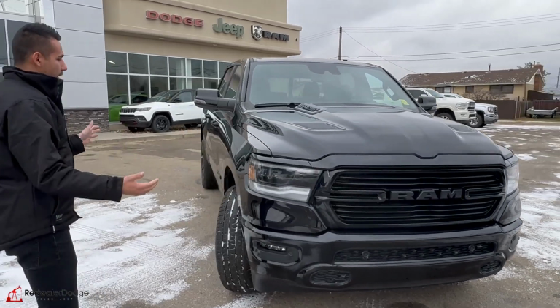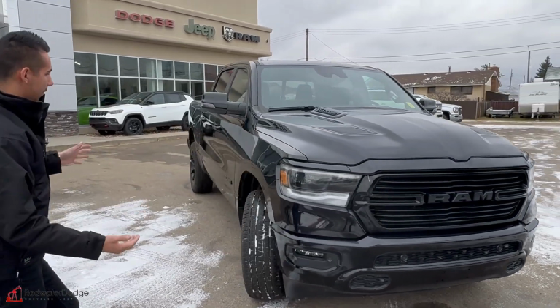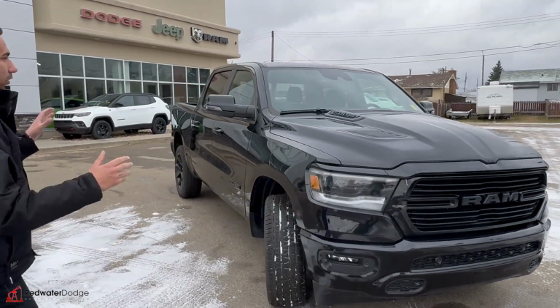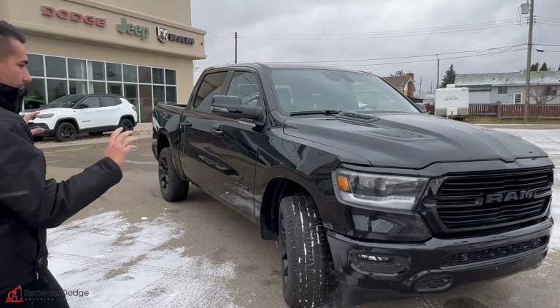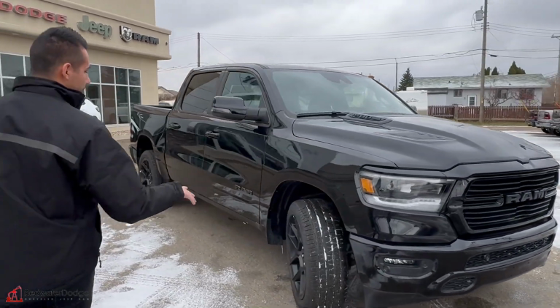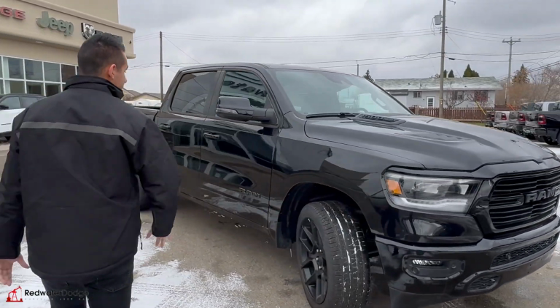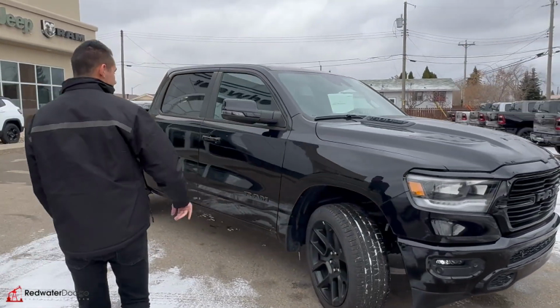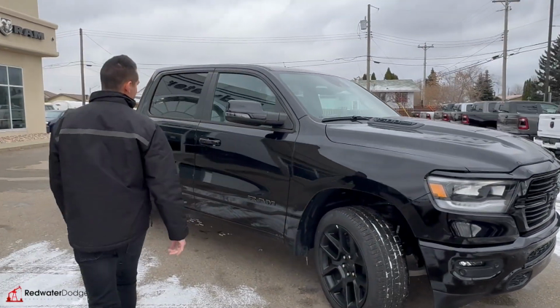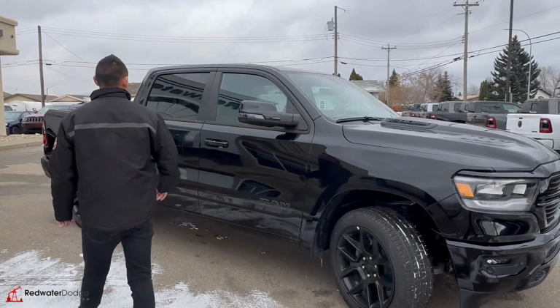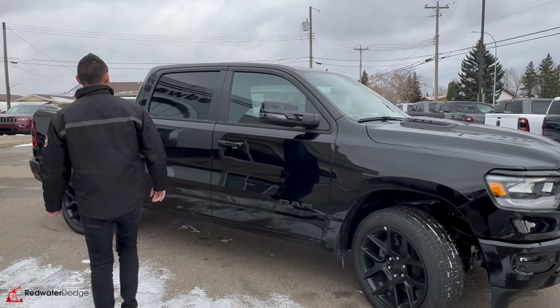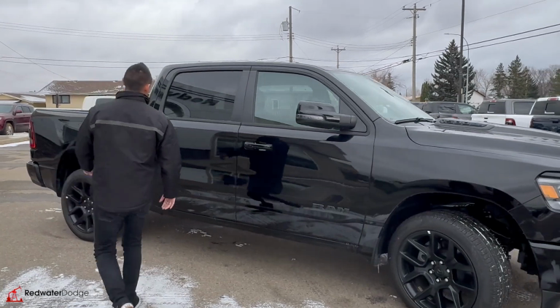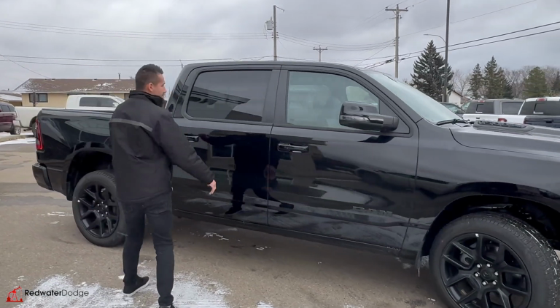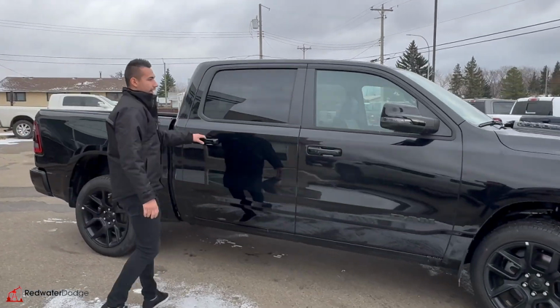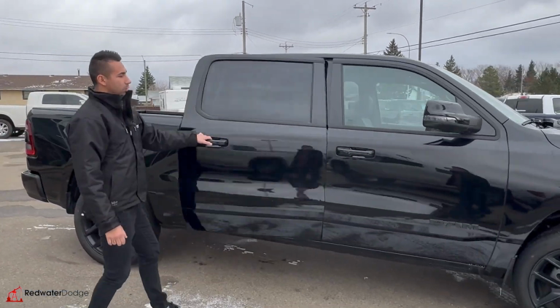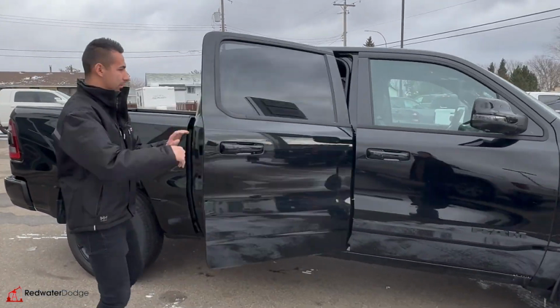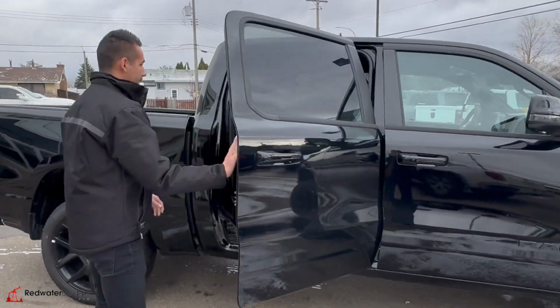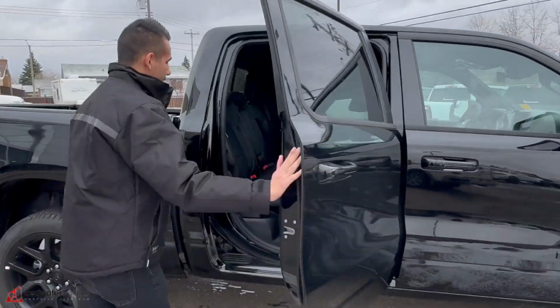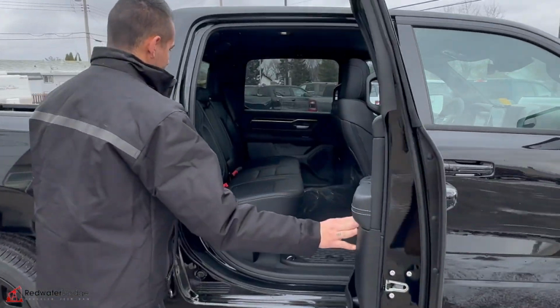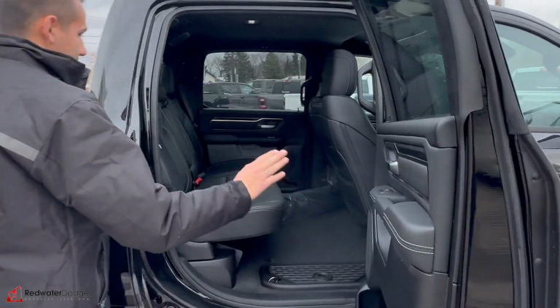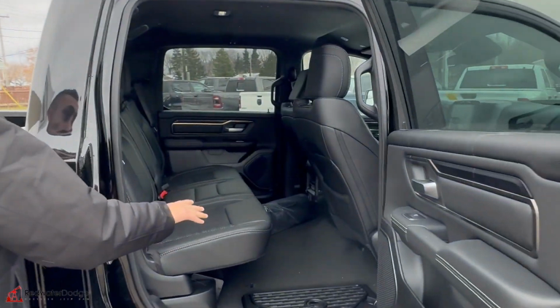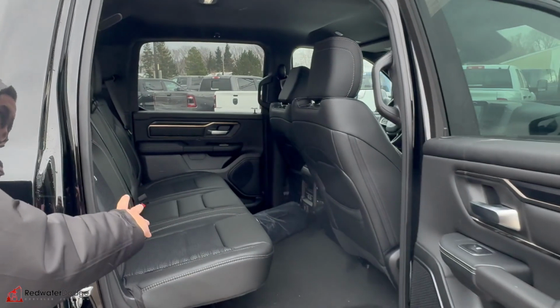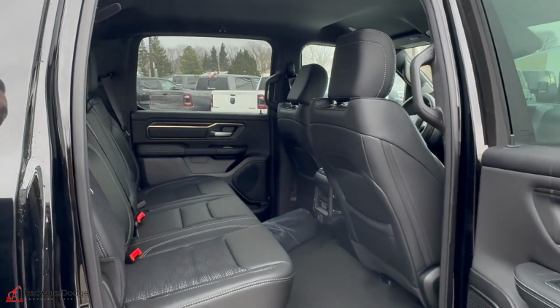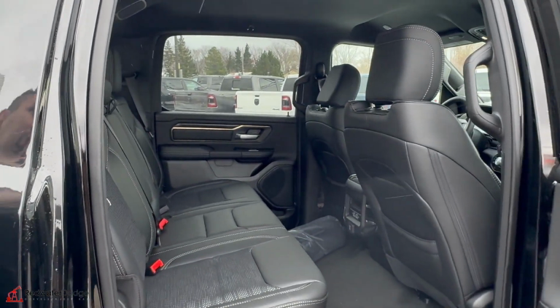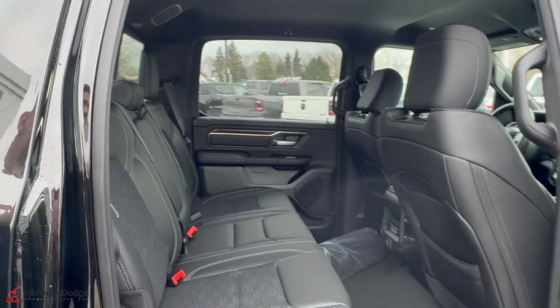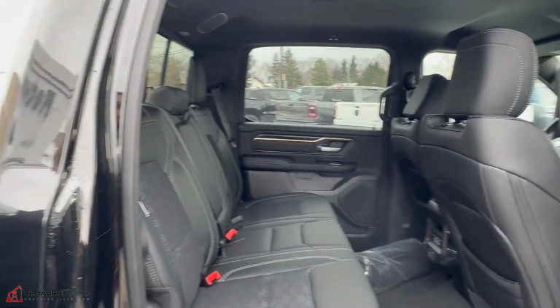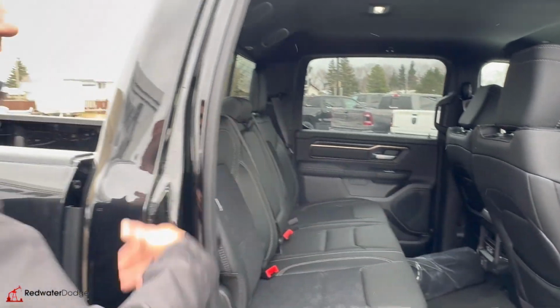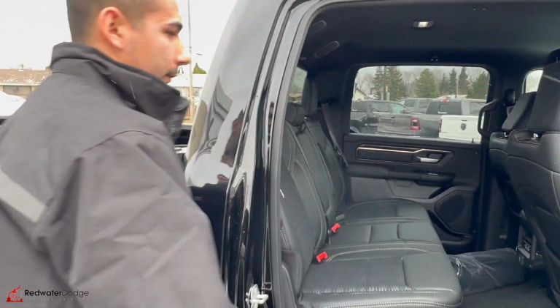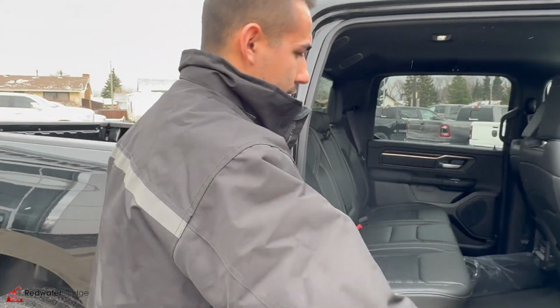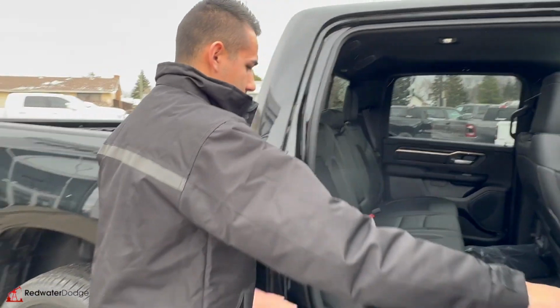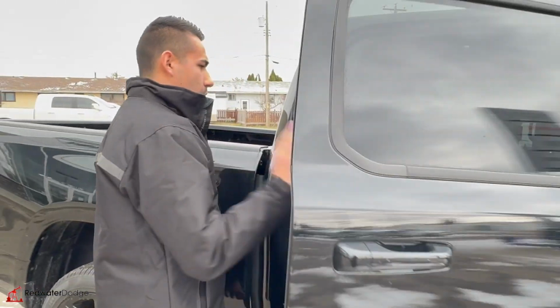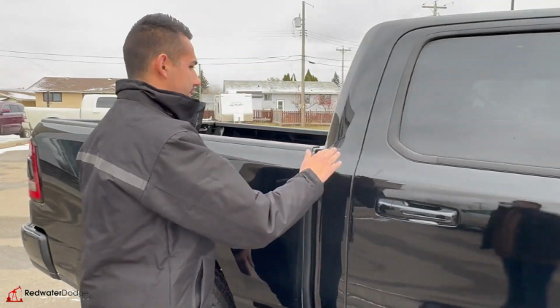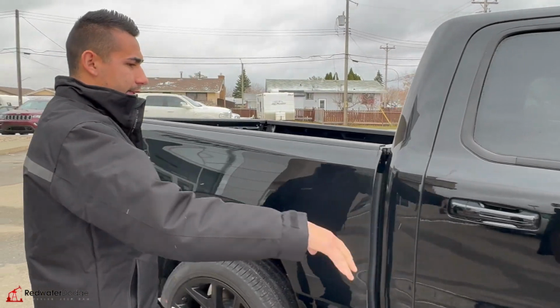Night package on top of that, so it's all blacked out from factory. 22-inch aluminum wheels, full-size crew cab, 12-inch display, nice leather with suede inserted seats, black headliner, flat floor, and has the RAM bins down below.